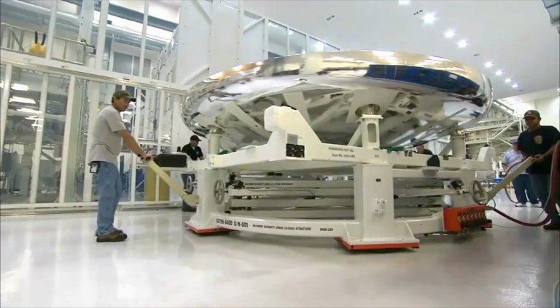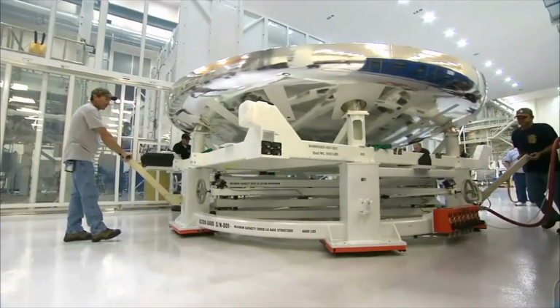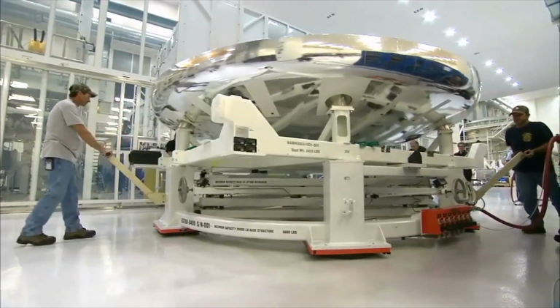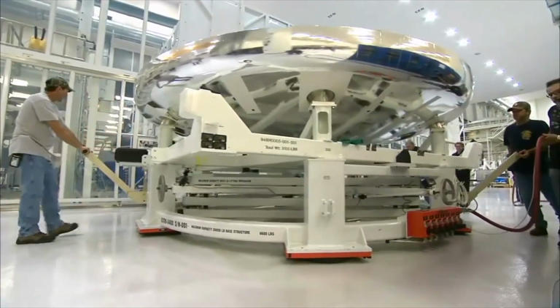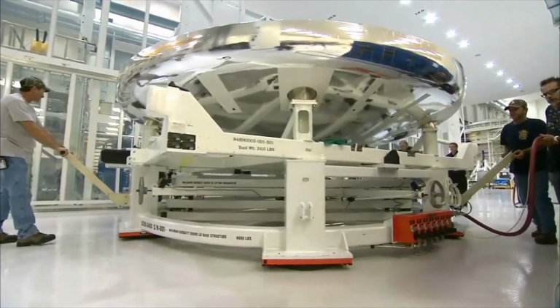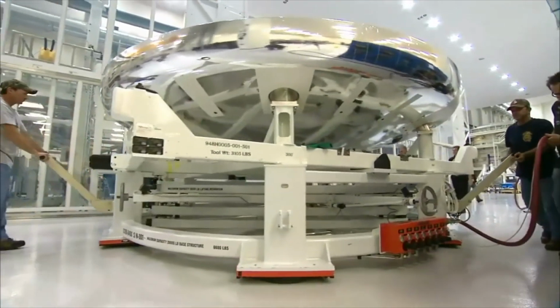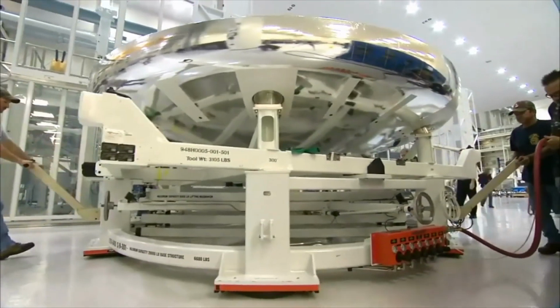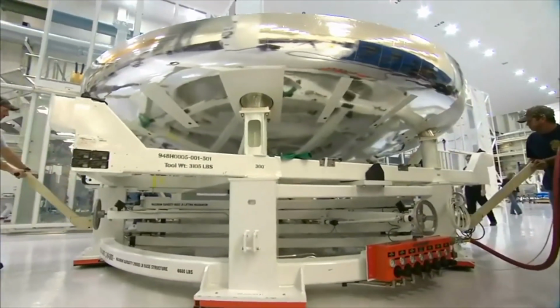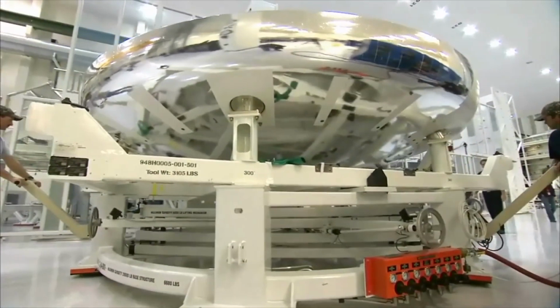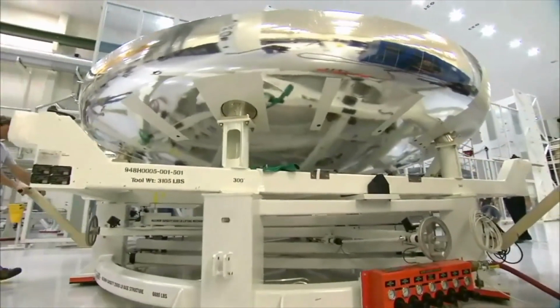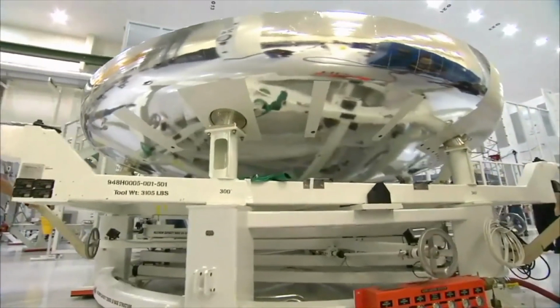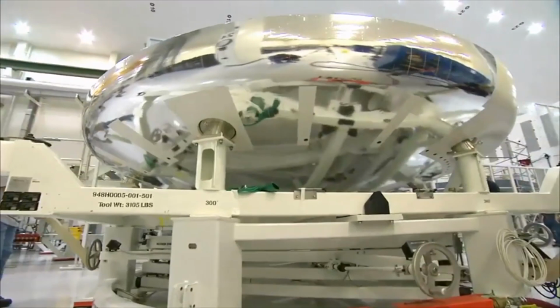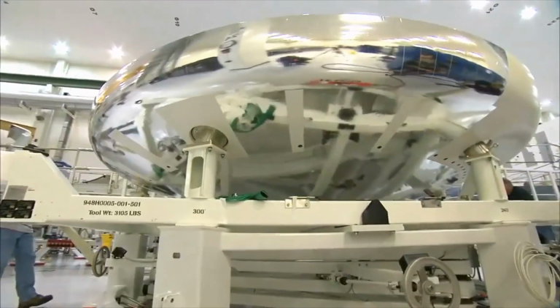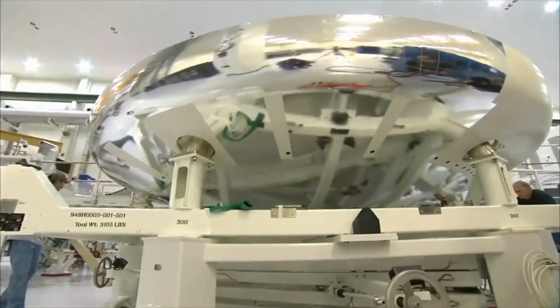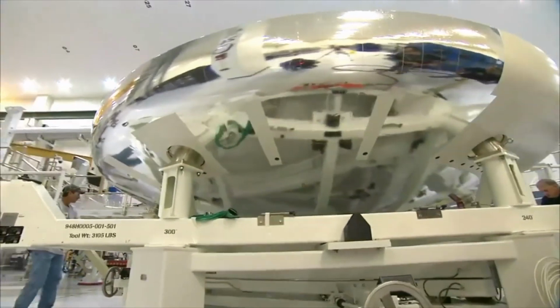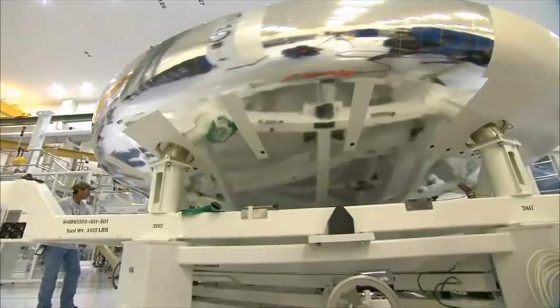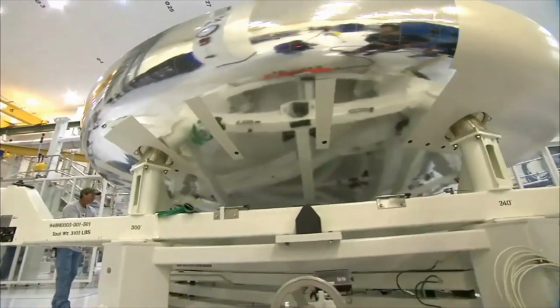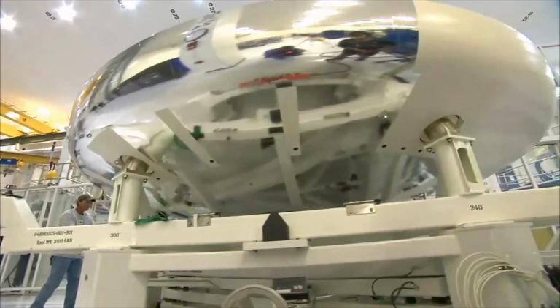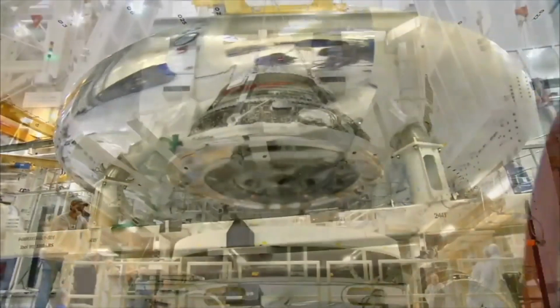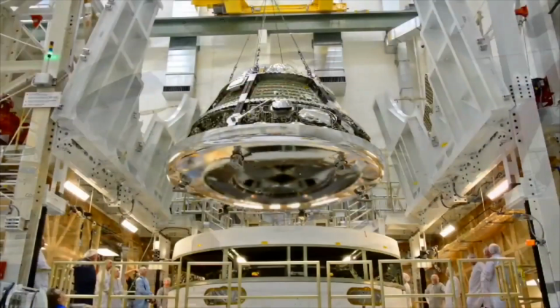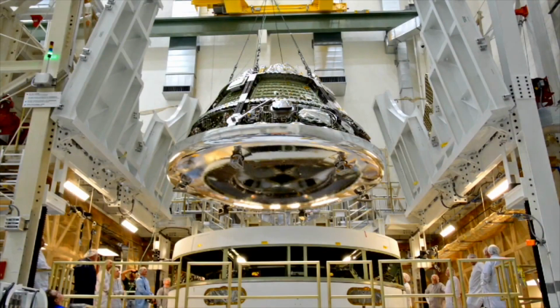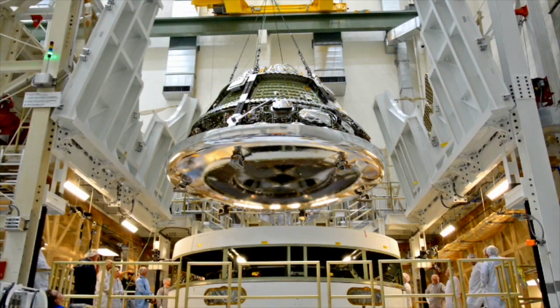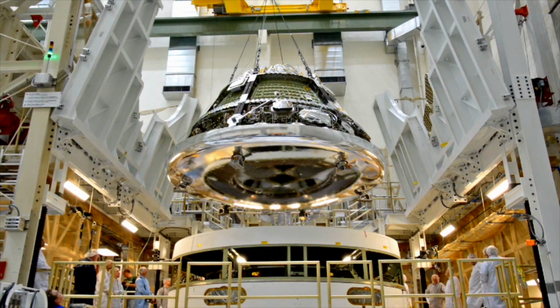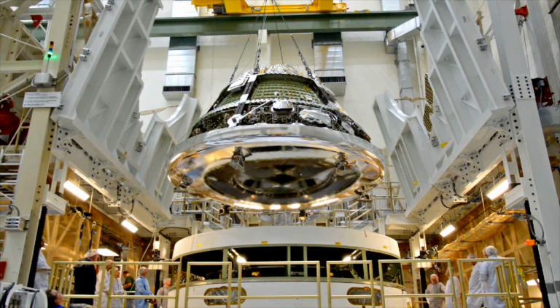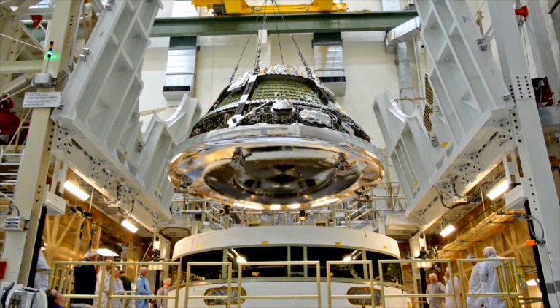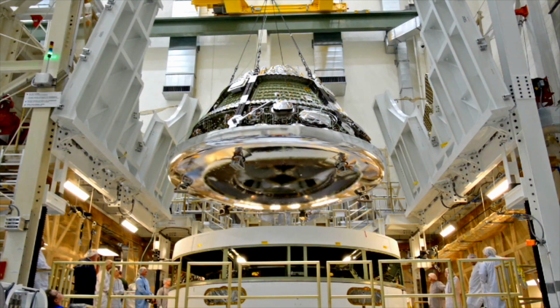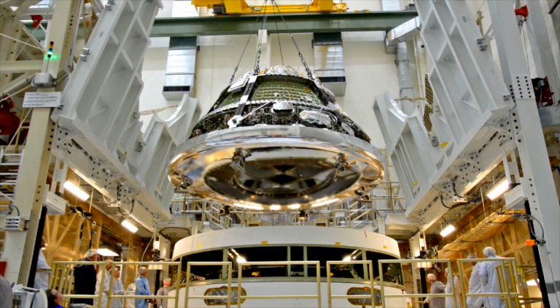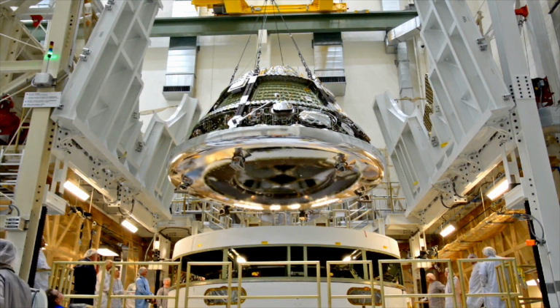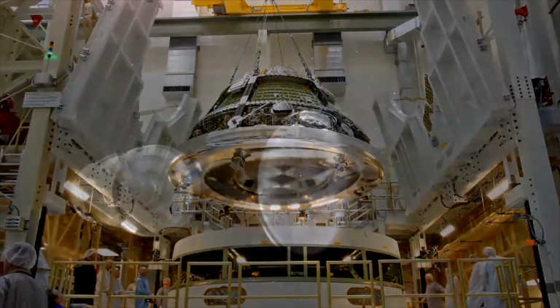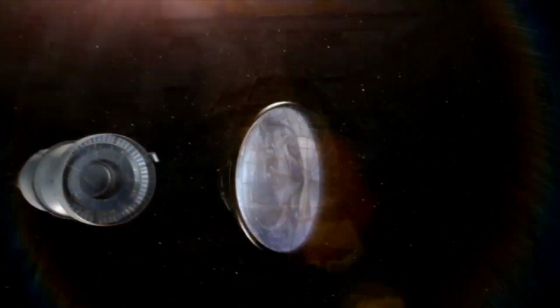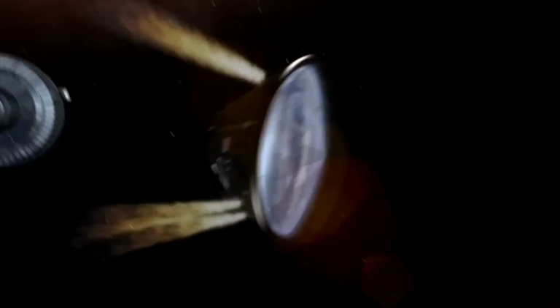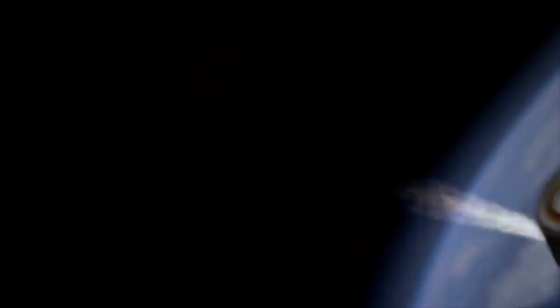In addition to the same shape, both capsules have heat shields made of an almost identical composition known as AV-coat, which is a special honeycomb-shaped epoxy Novolac resin. However, the production of such a heat shield is now more cost-effective.